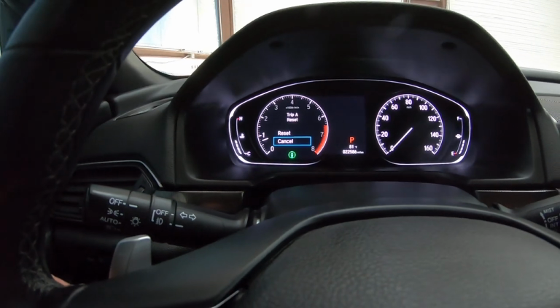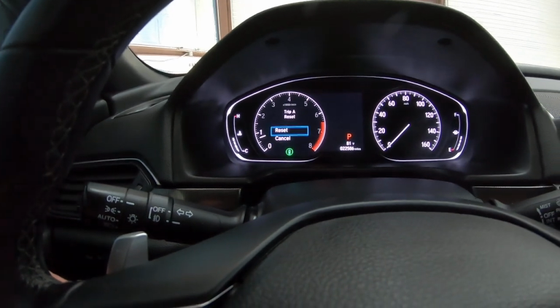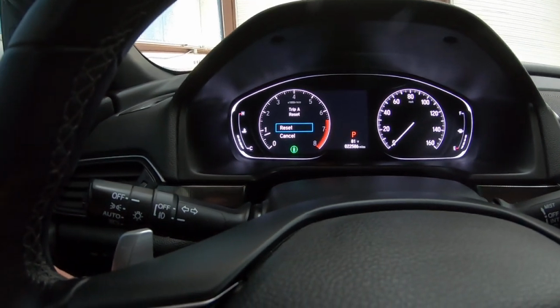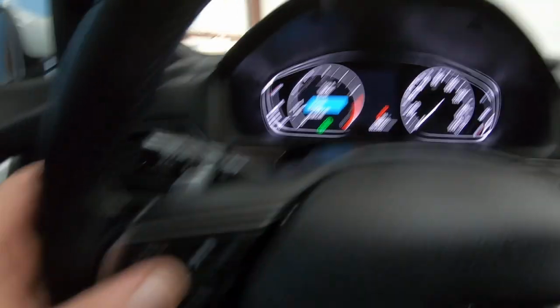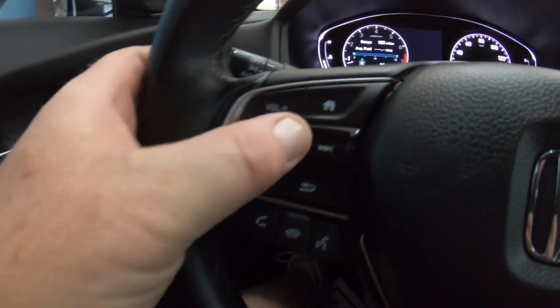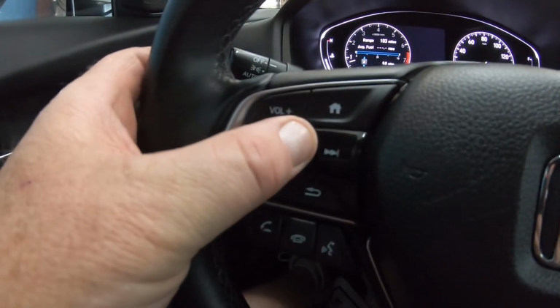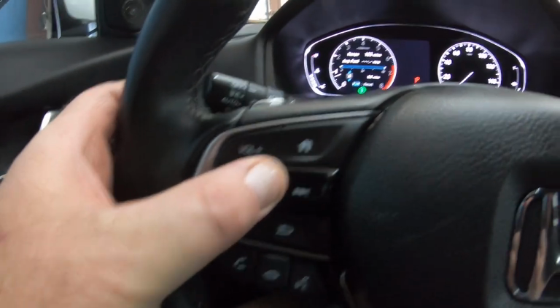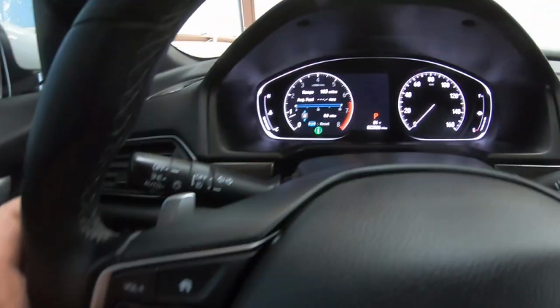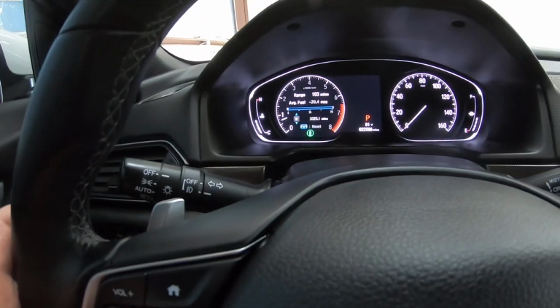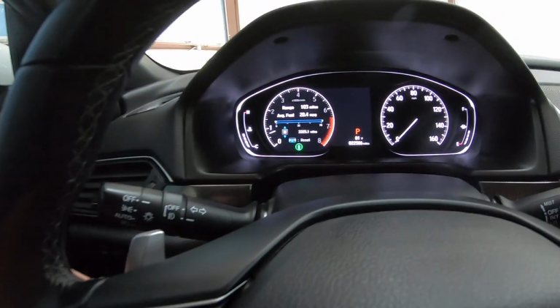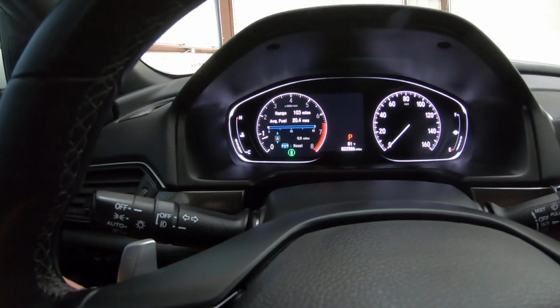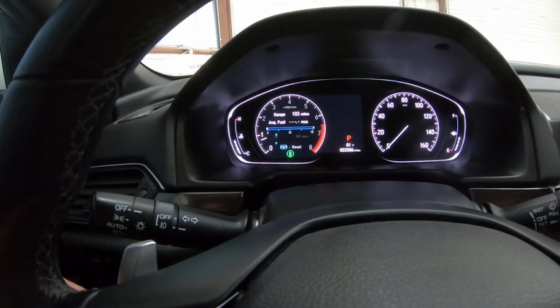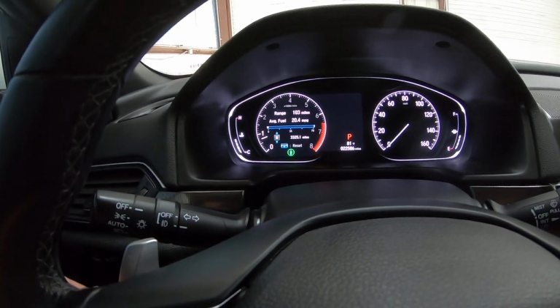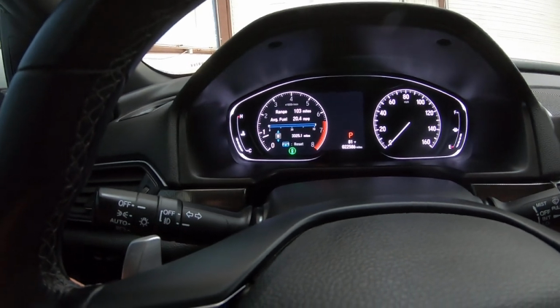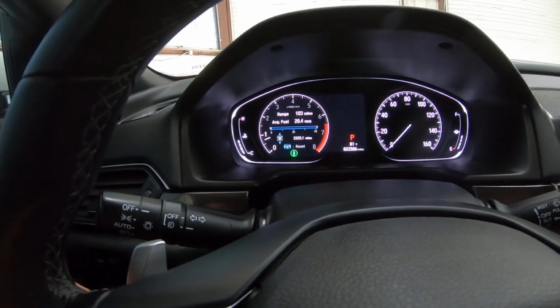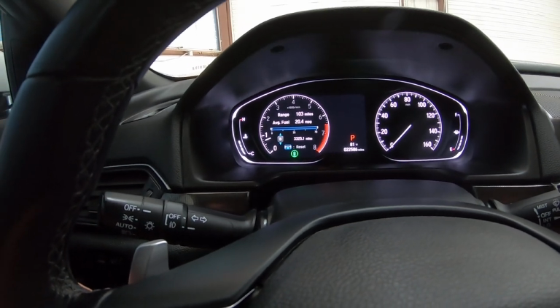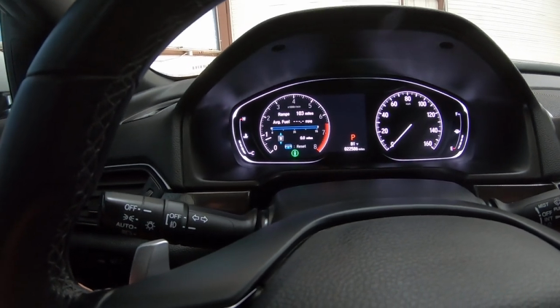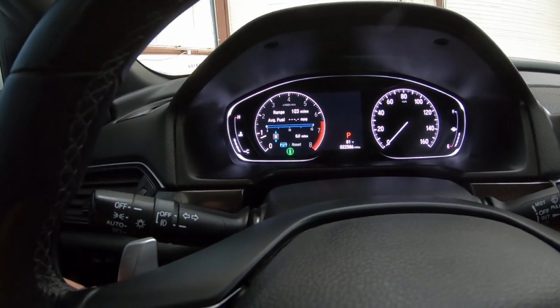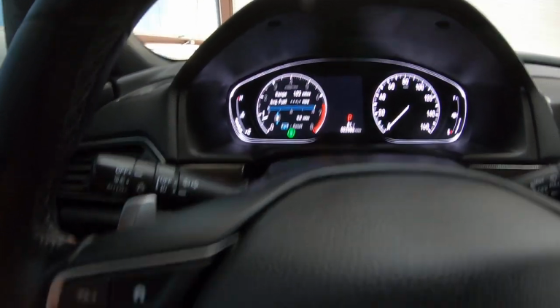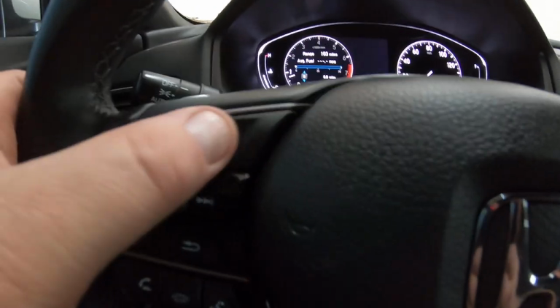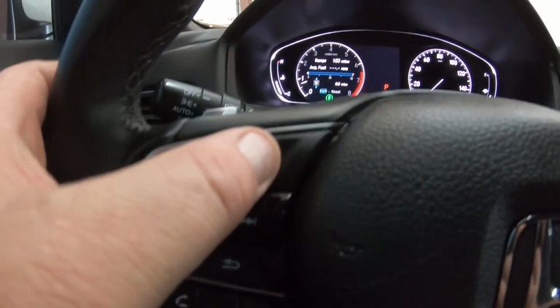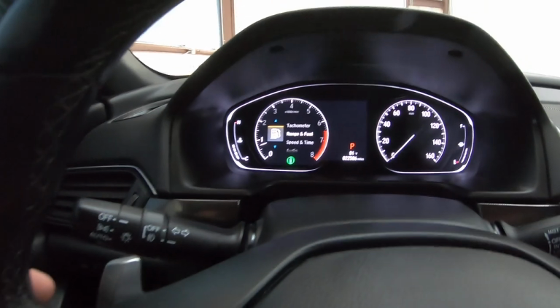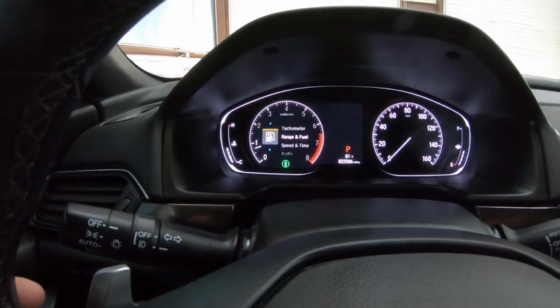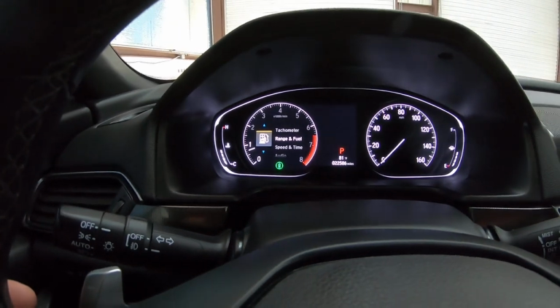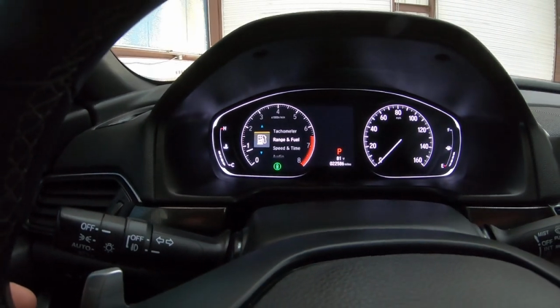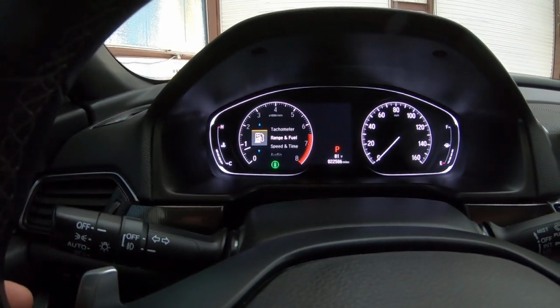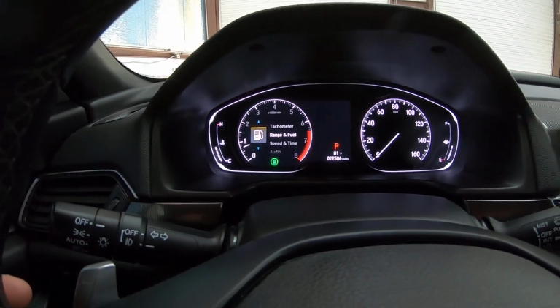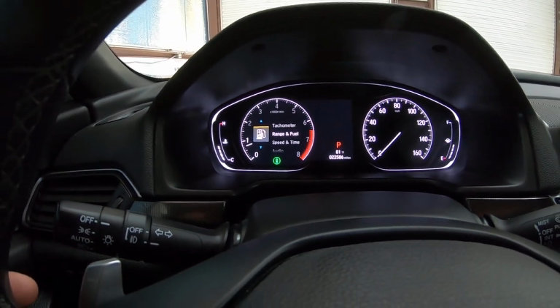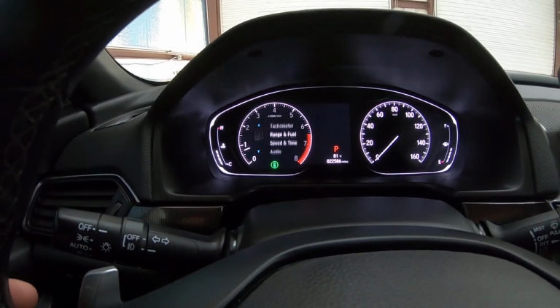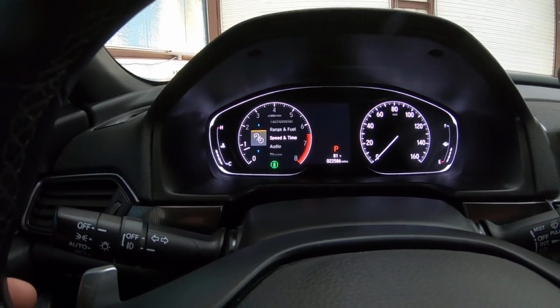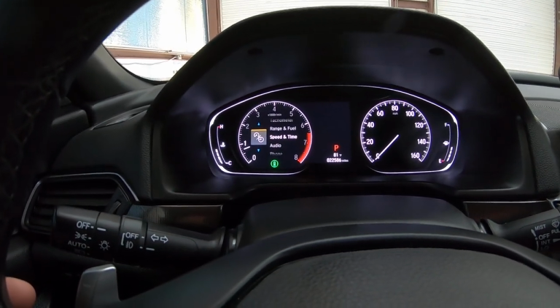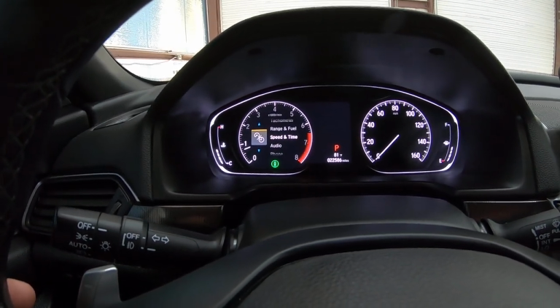Trip reset — pull that down and it resets. Range and fuel. Speed and time.